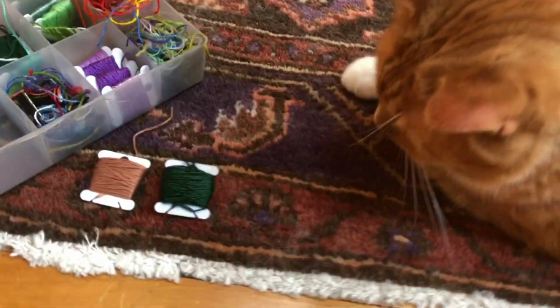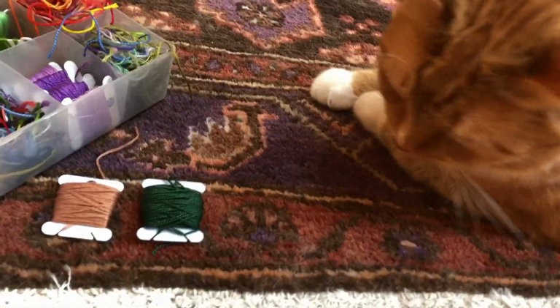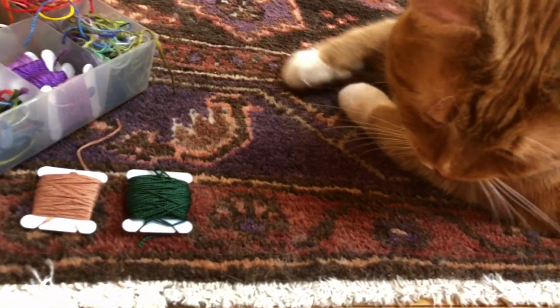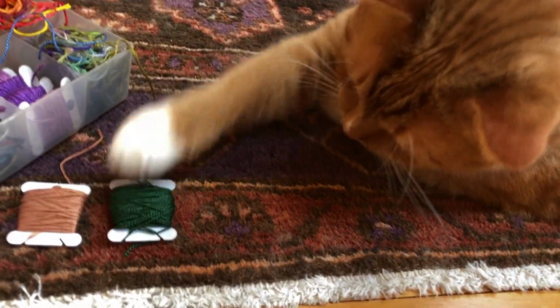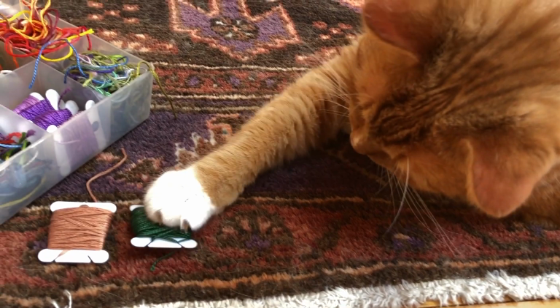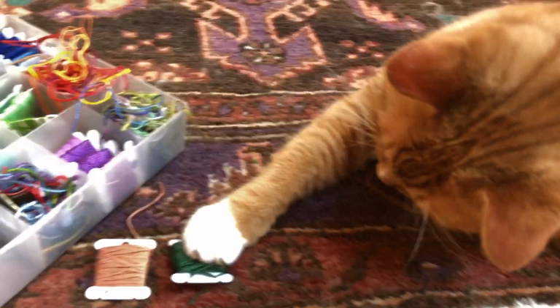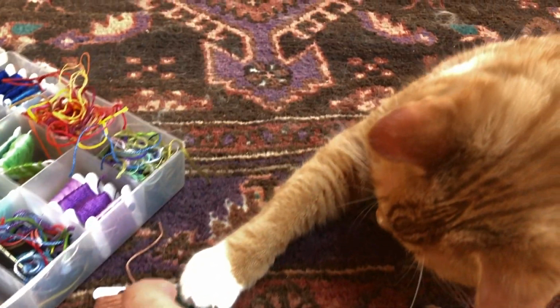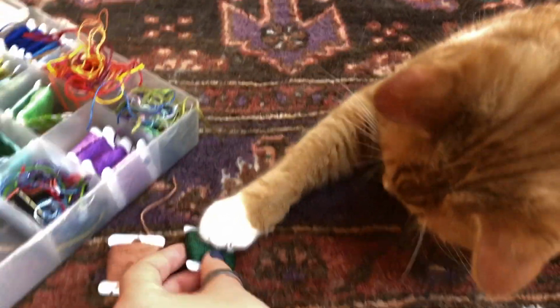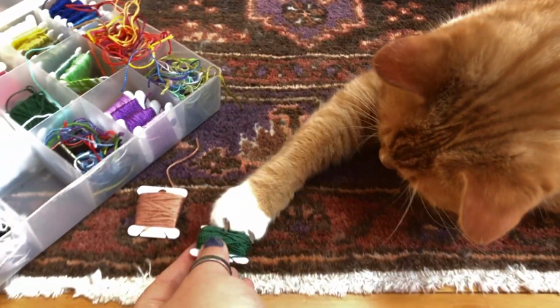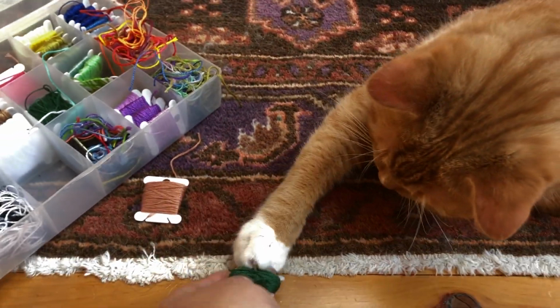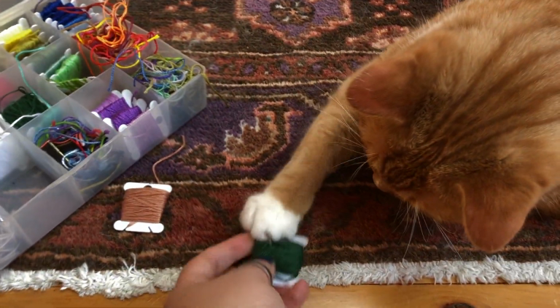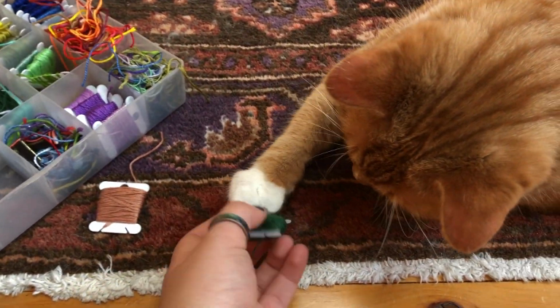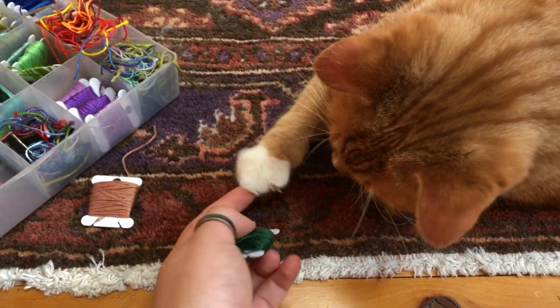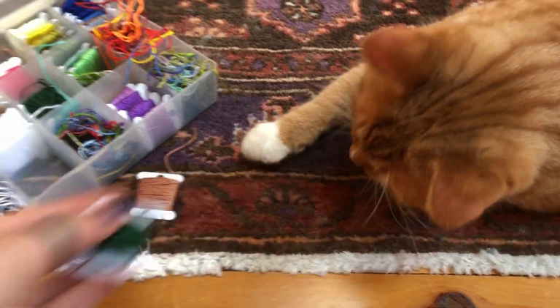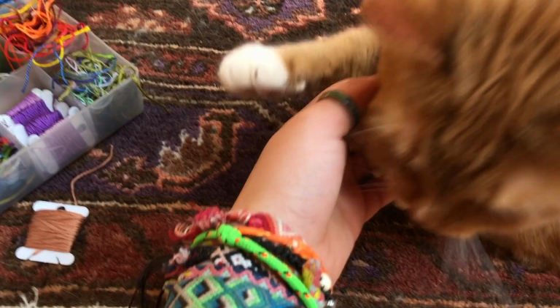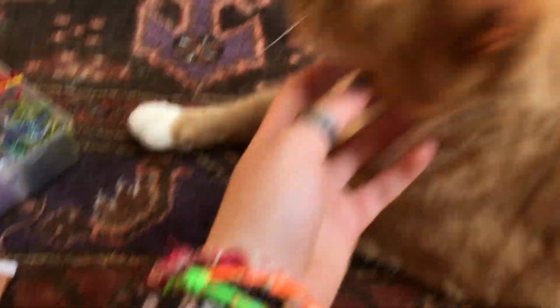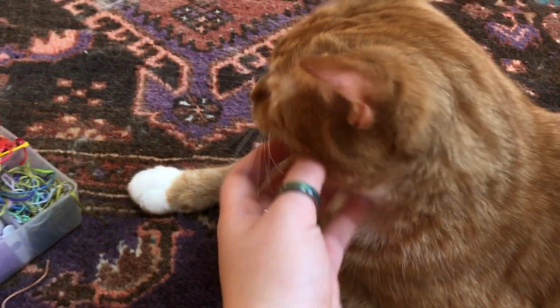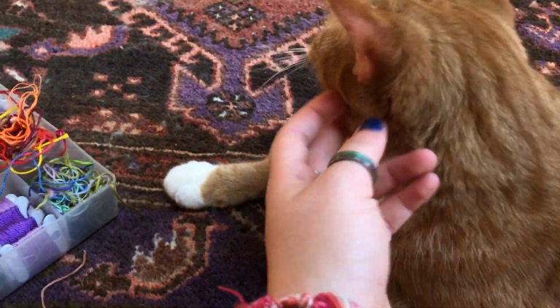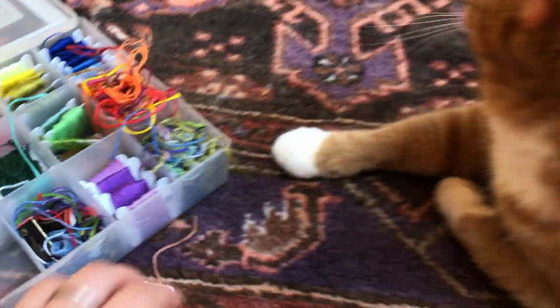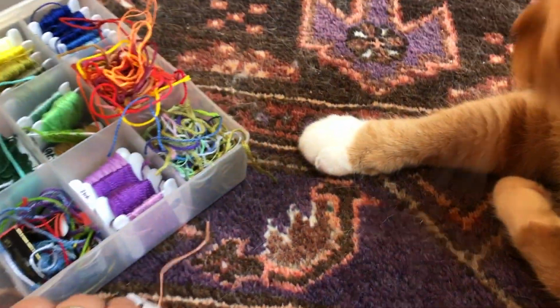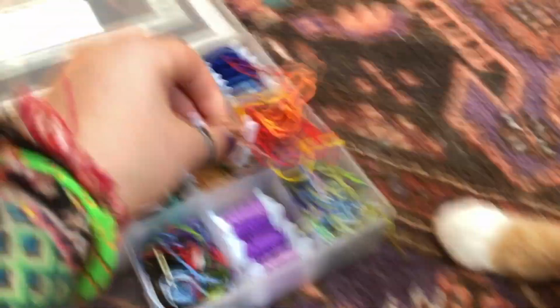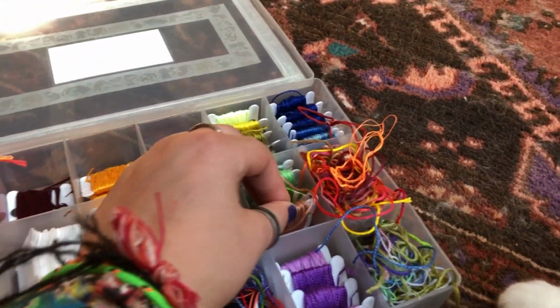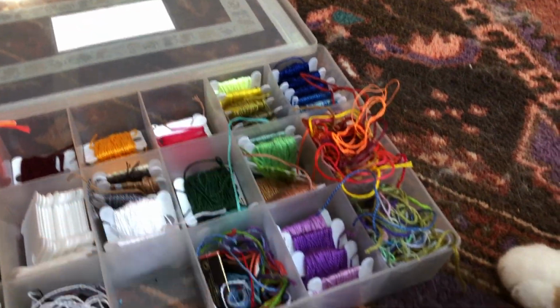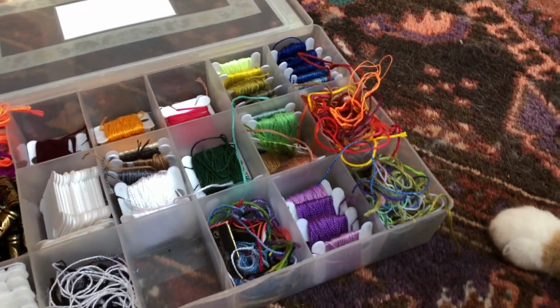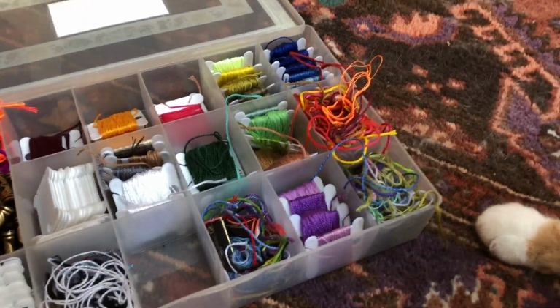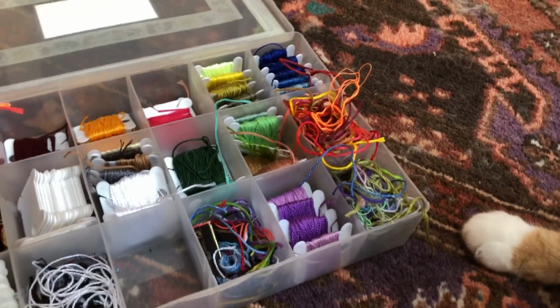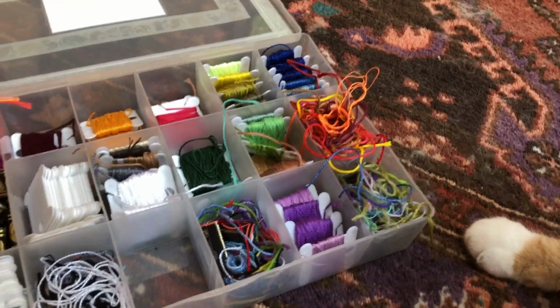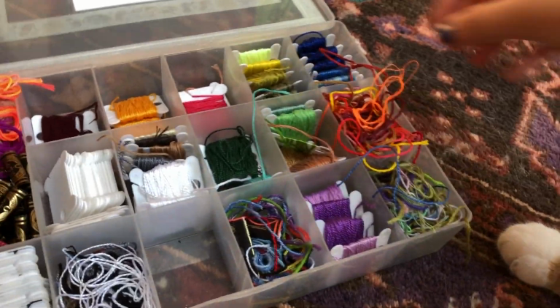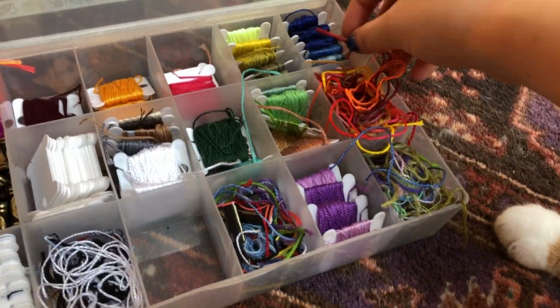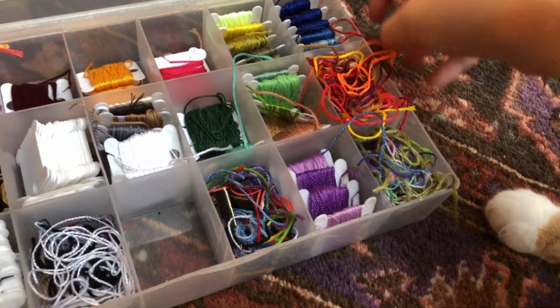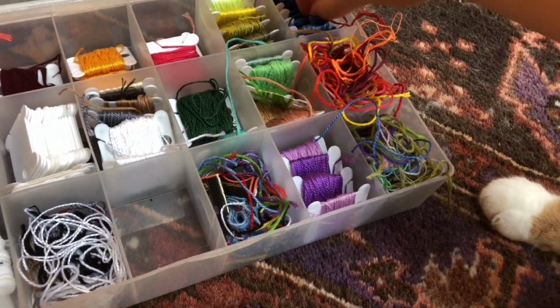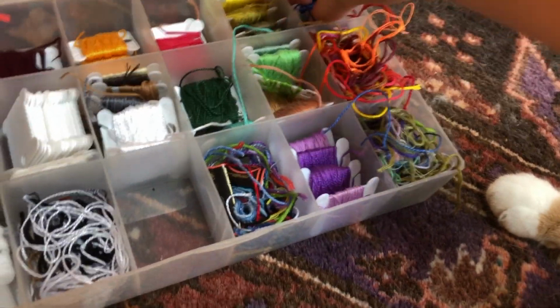Which one do you want? He chose — so I'll put this back. Next, let's have him choose with some blues.